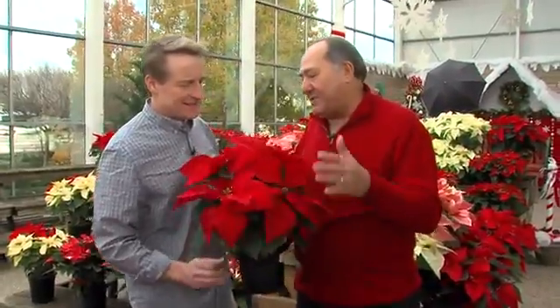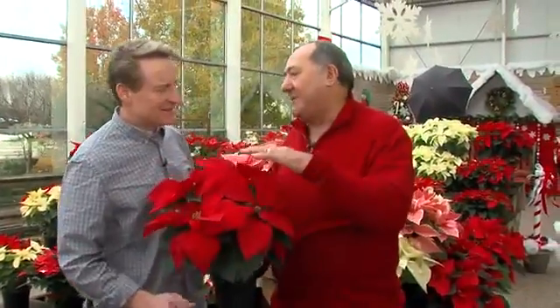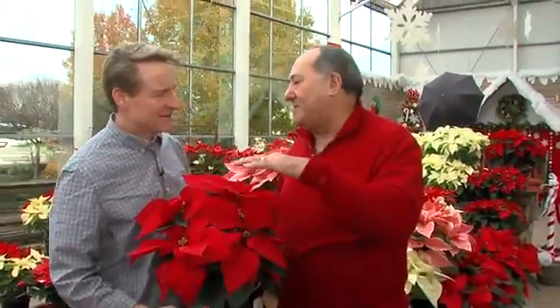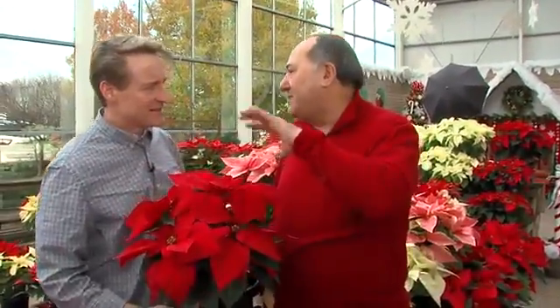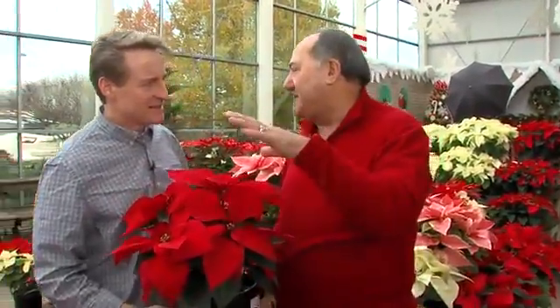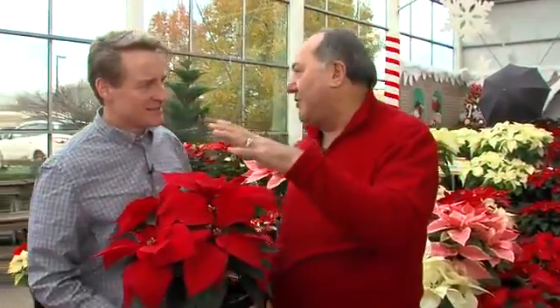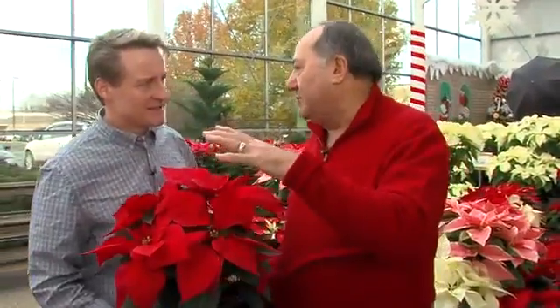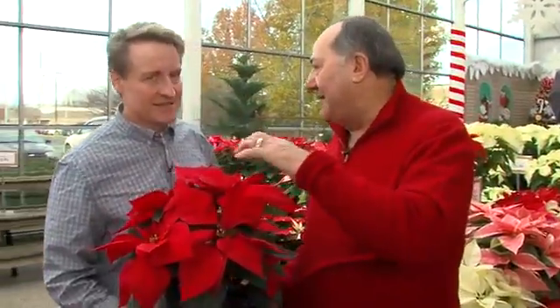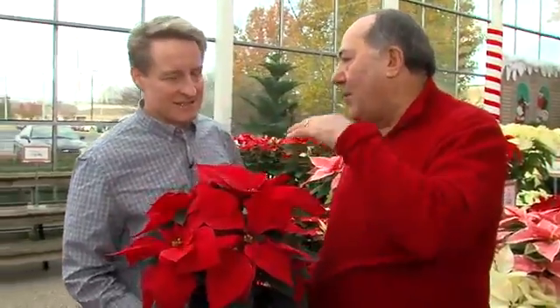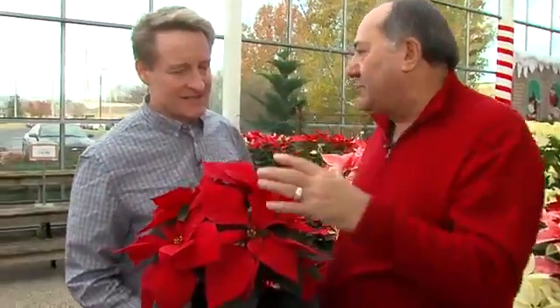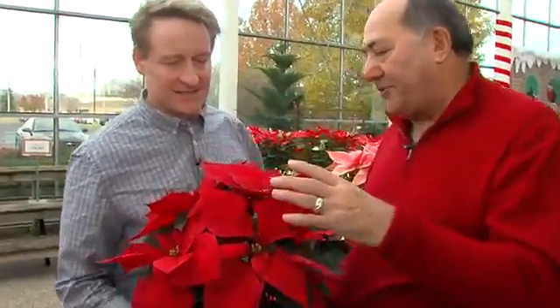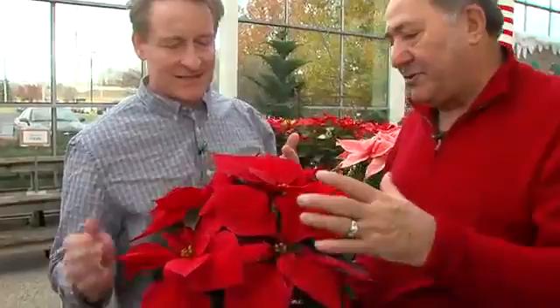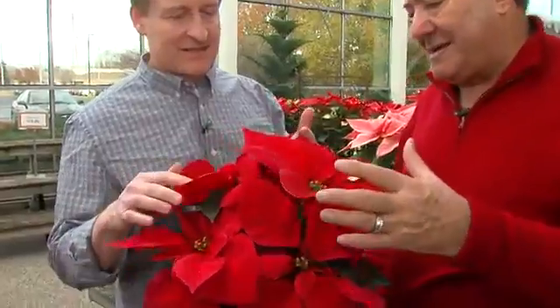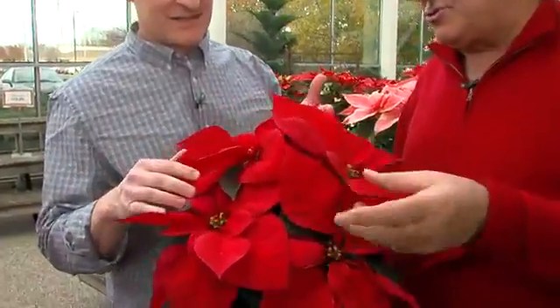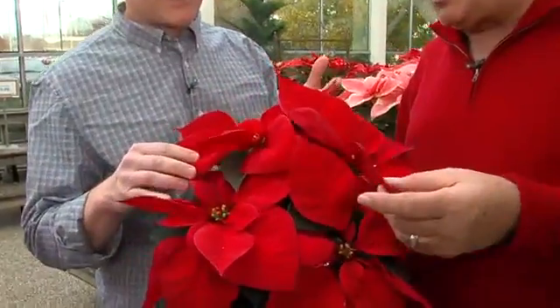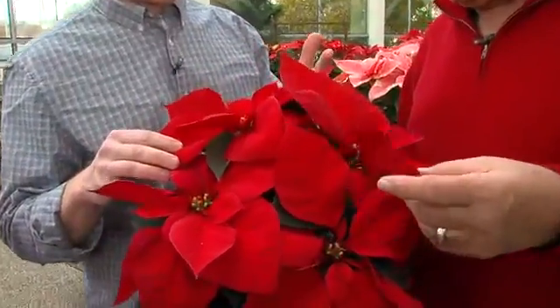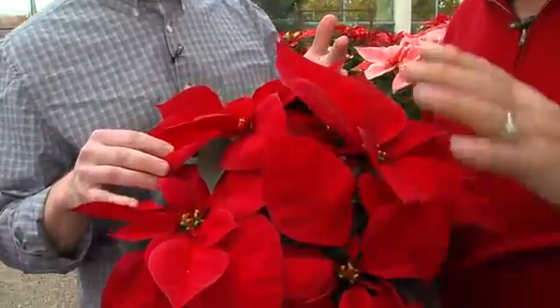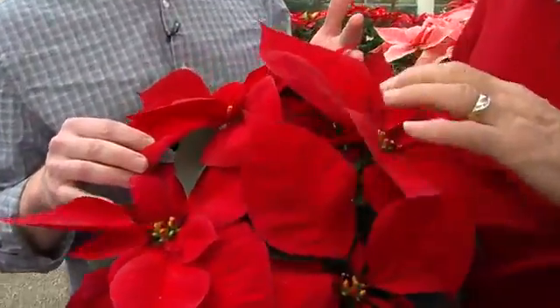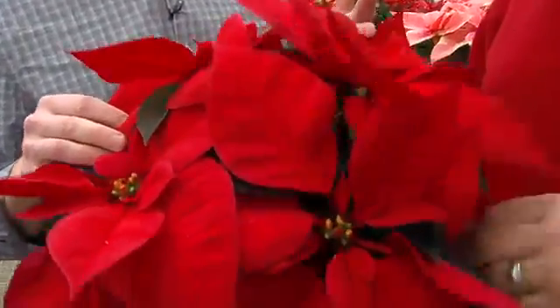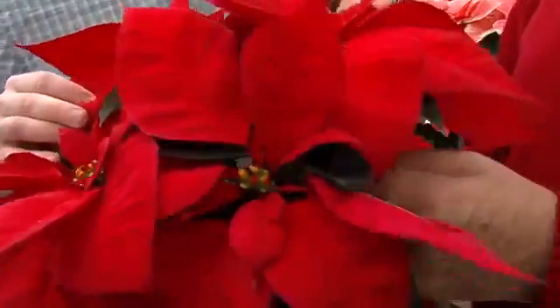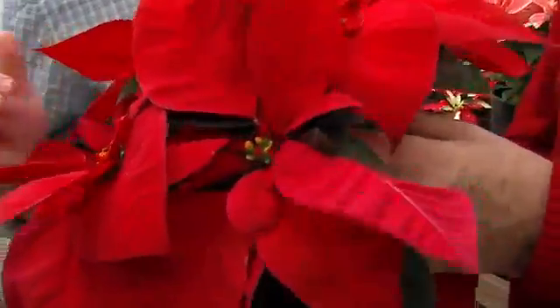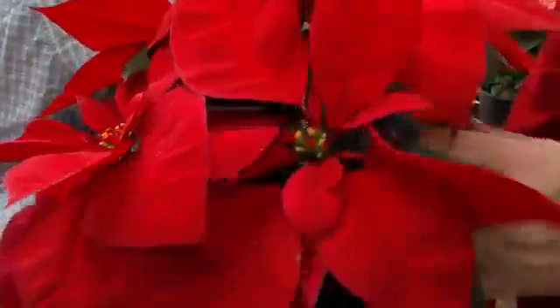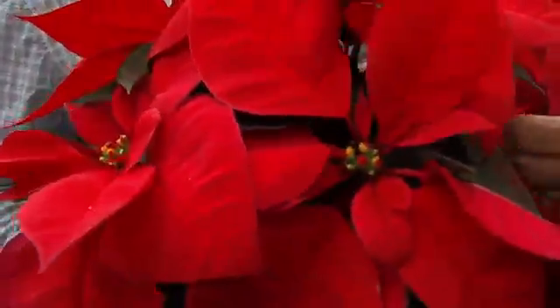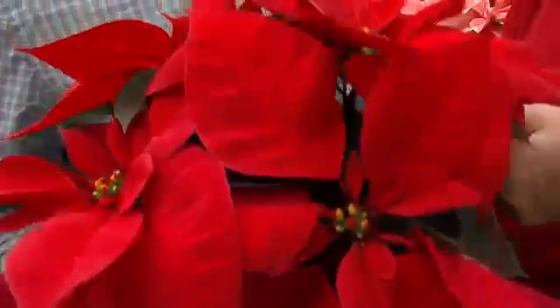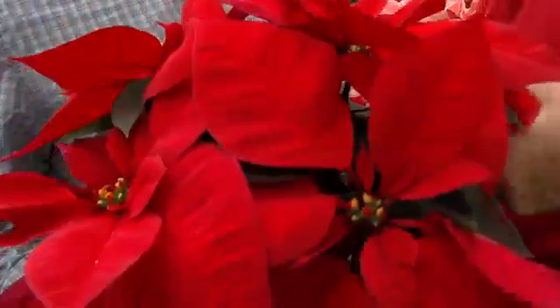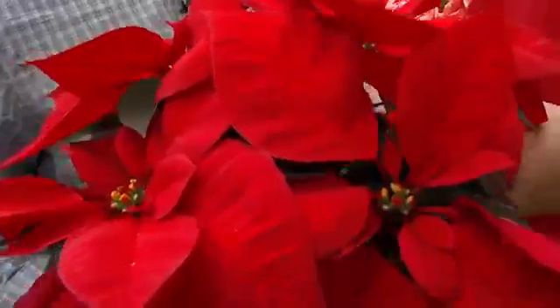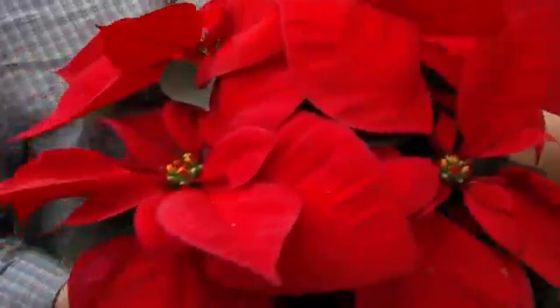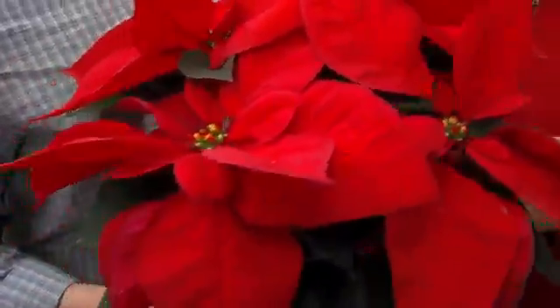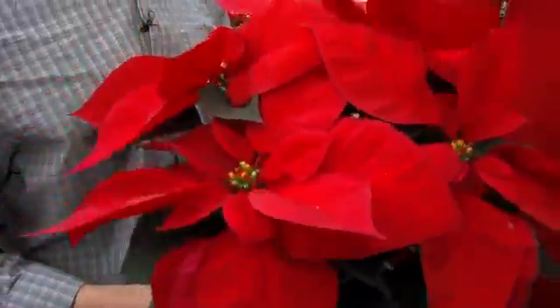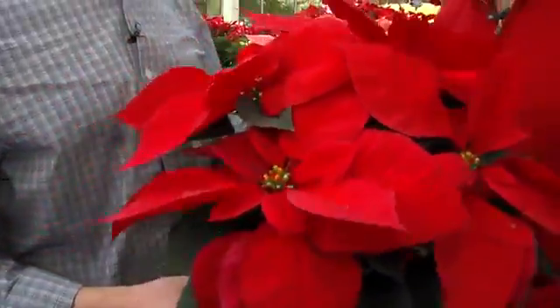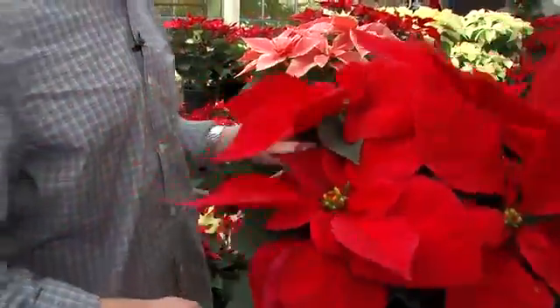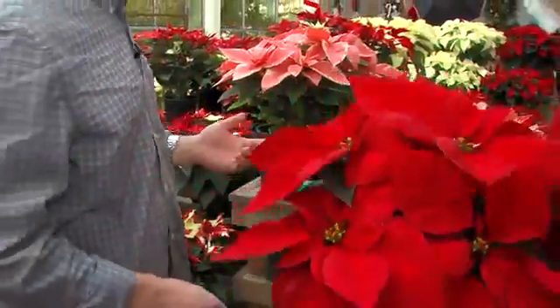What's happened to the poinsettias, especially in the last seven or eight years — all these new cultivars, they're so much stronger. You can see the bracts and the beautiful deep green foliage. And they last a lot longer.